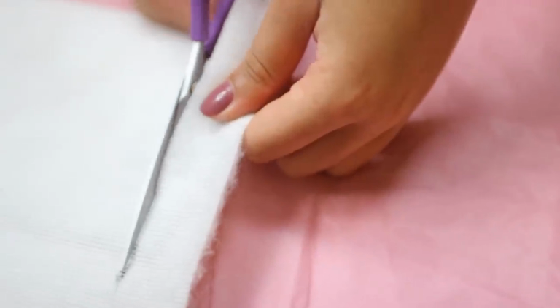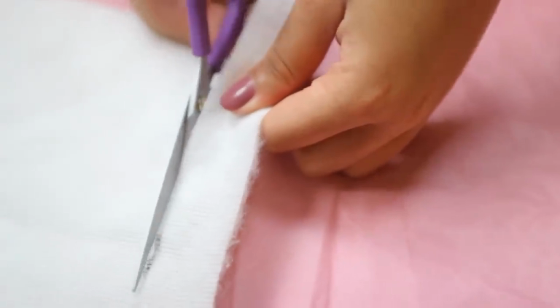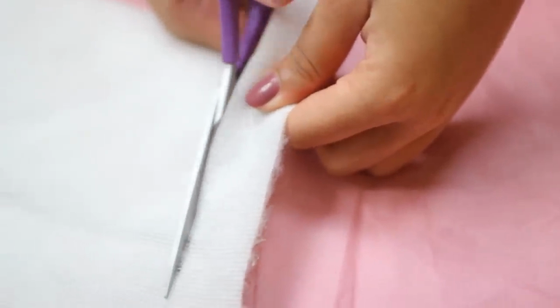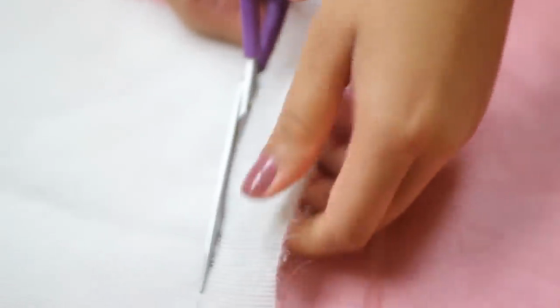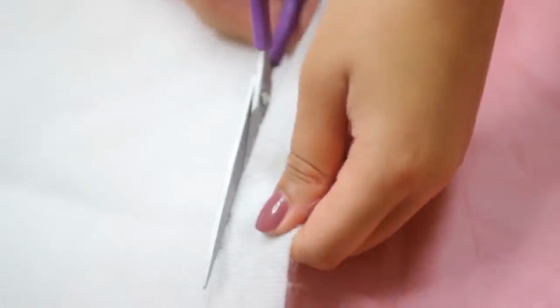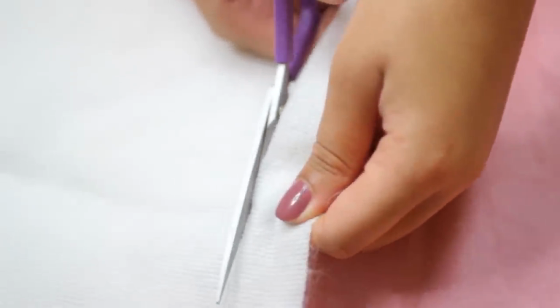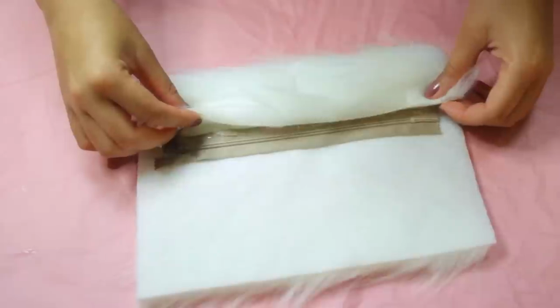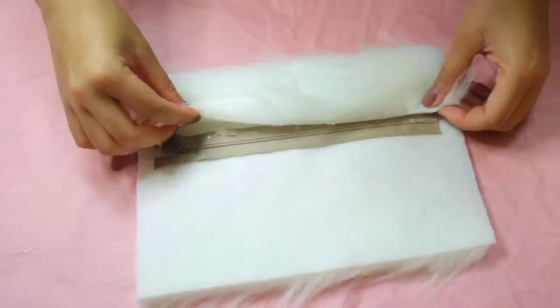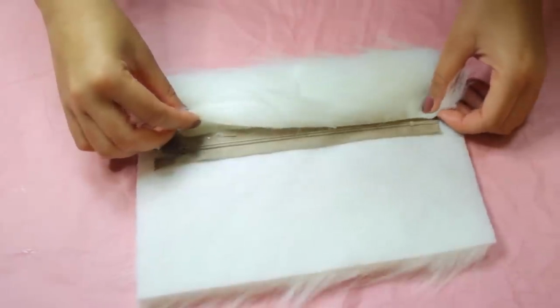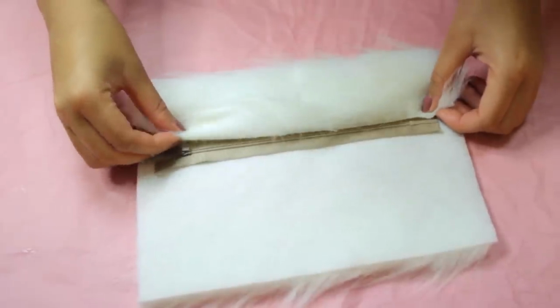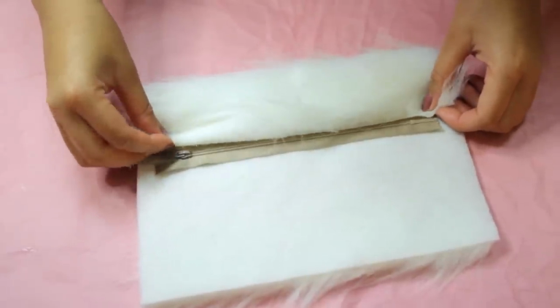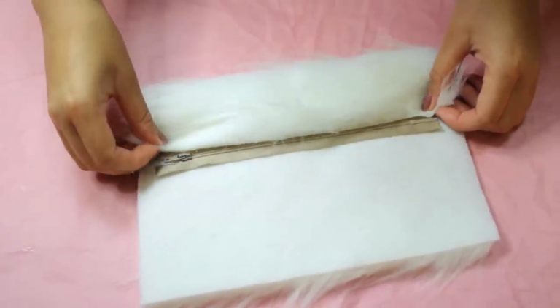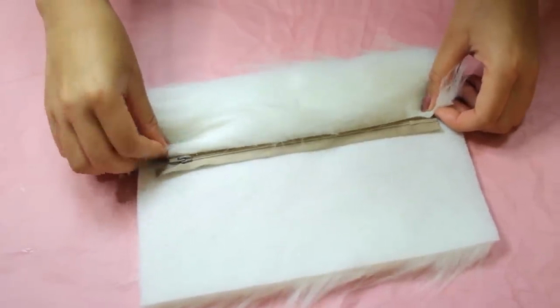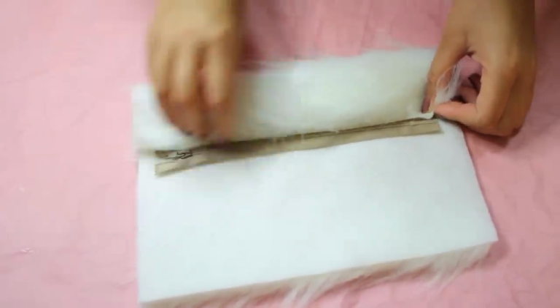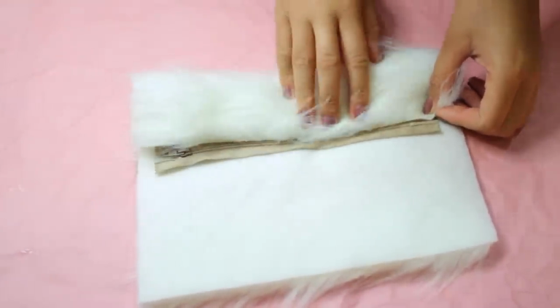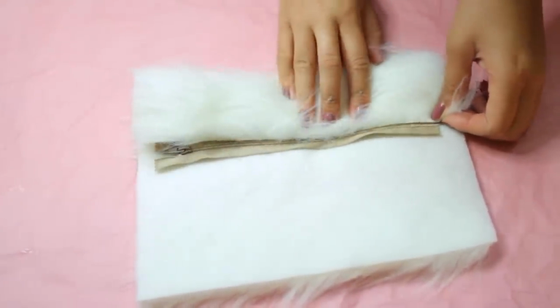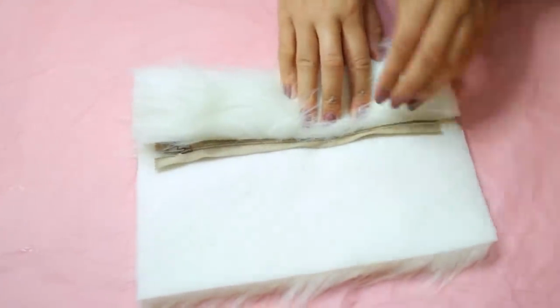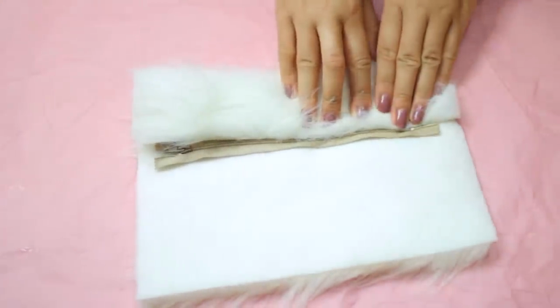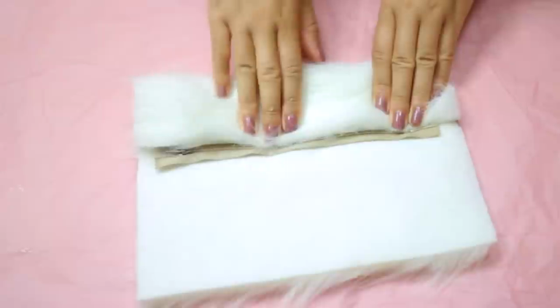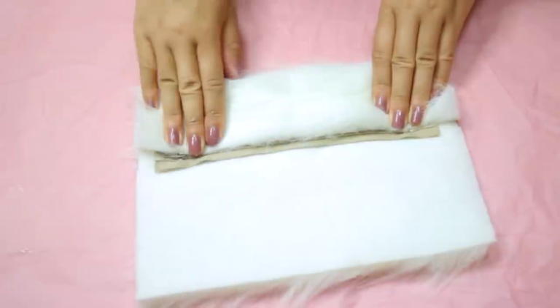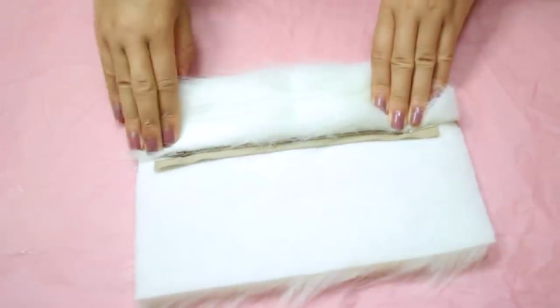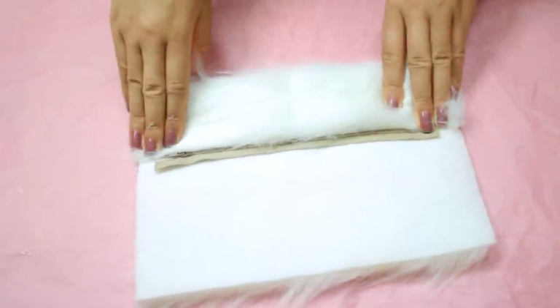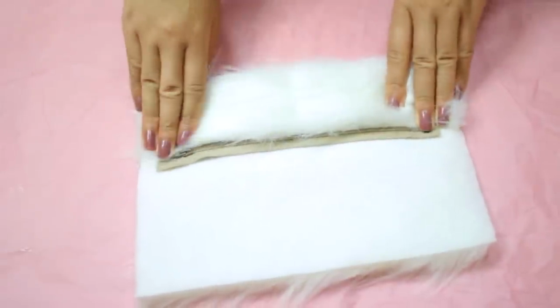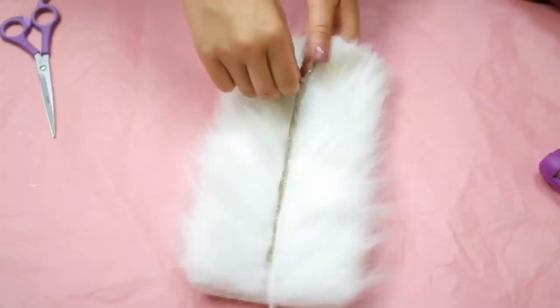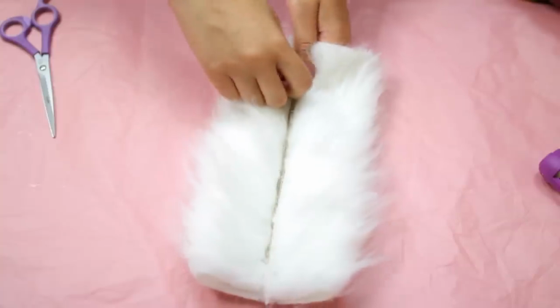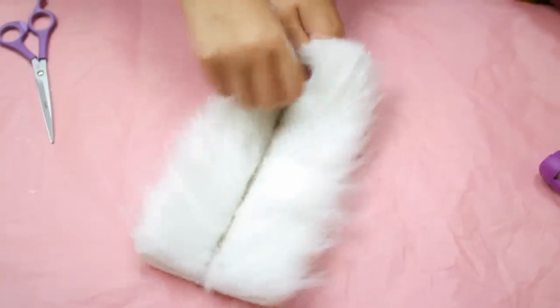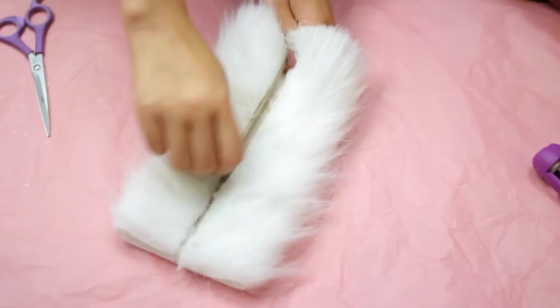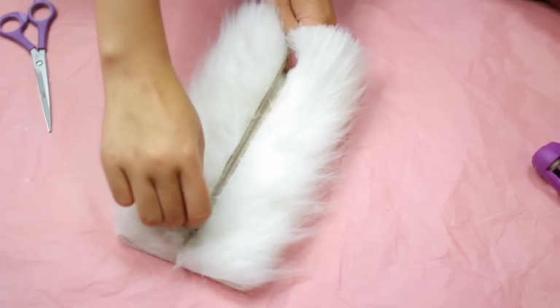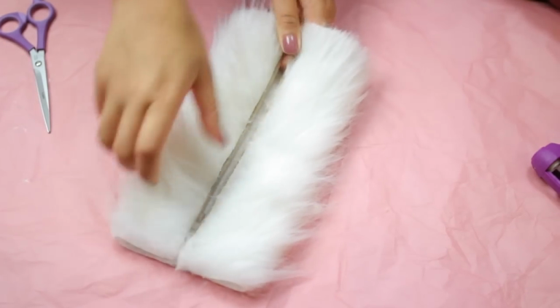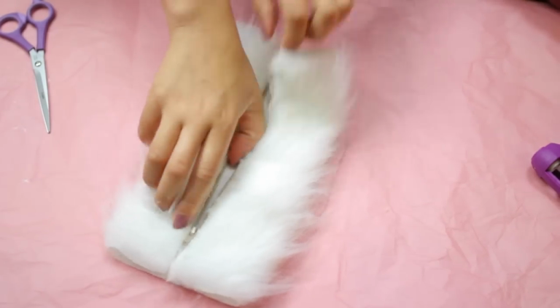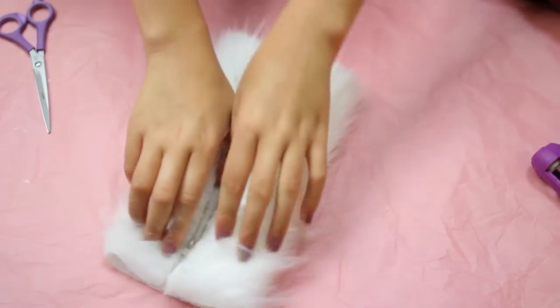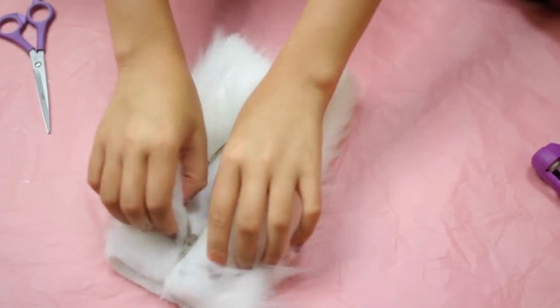Then take your hot glue and place glue on the zipper, and take your craft paper and put it right on top of it, just like I'm doing right now. After gluing the fabric to both sides of the zipper, all you have to do is open up the pencil case.